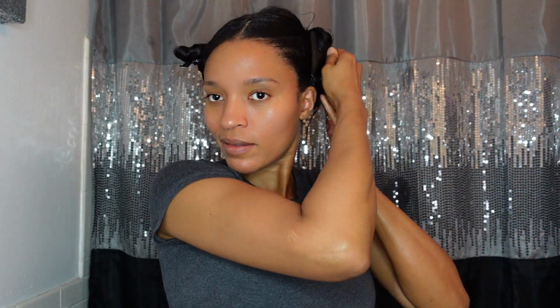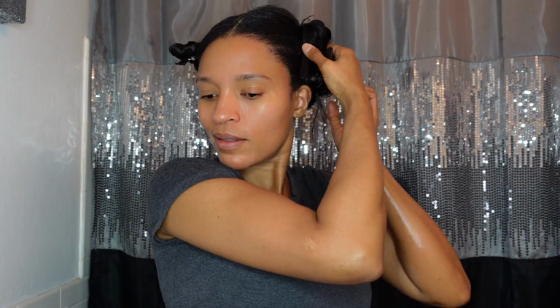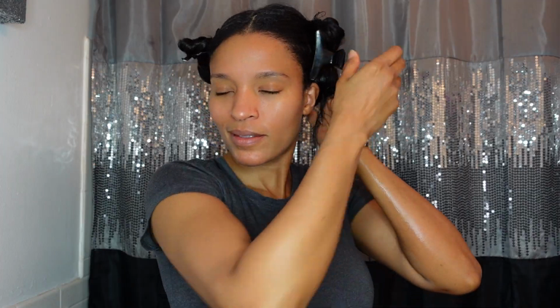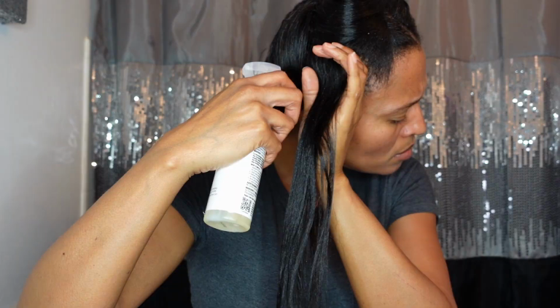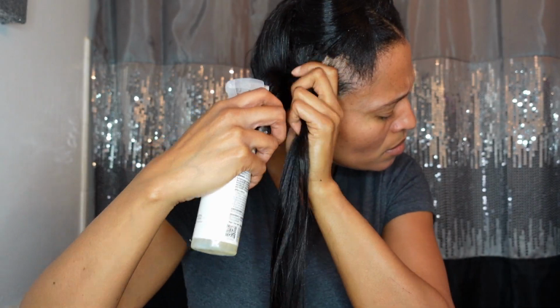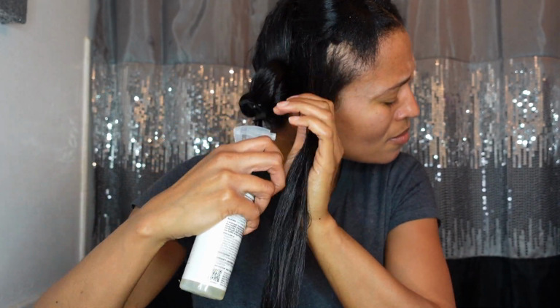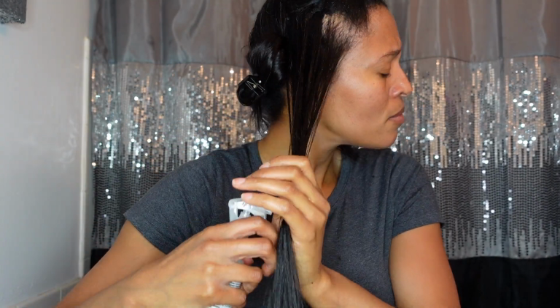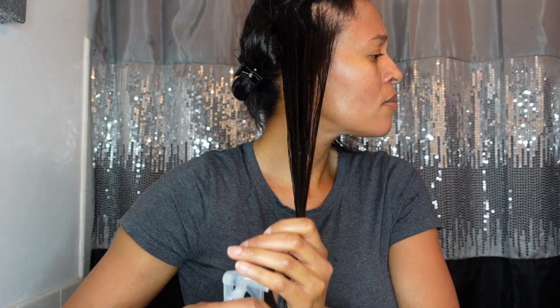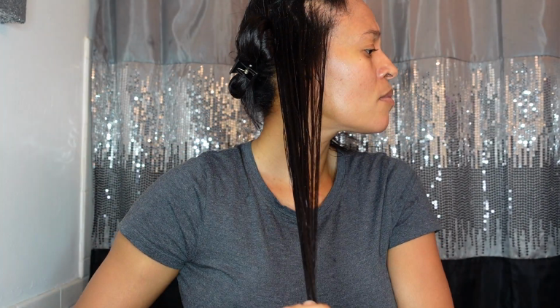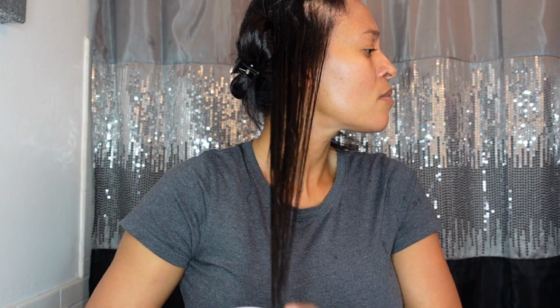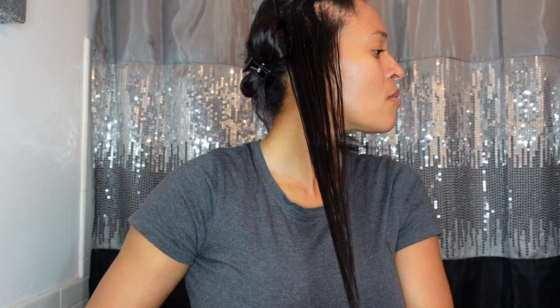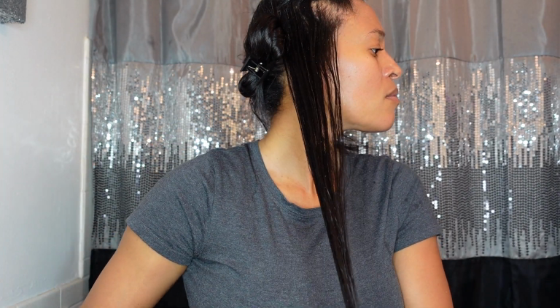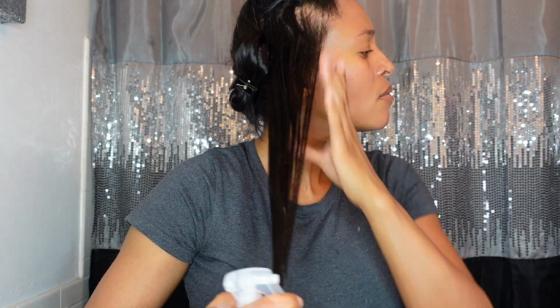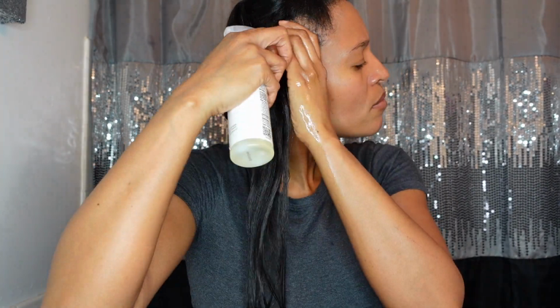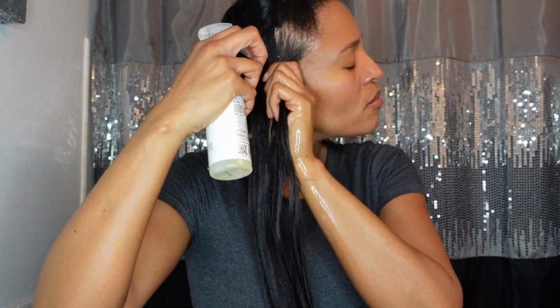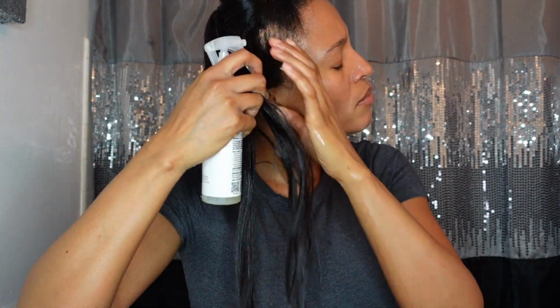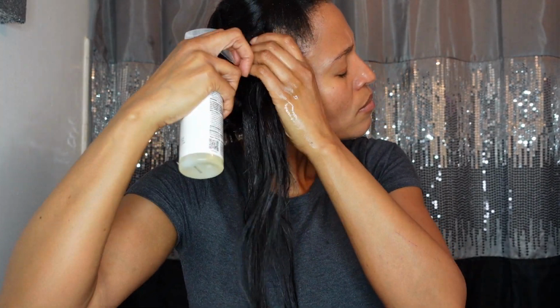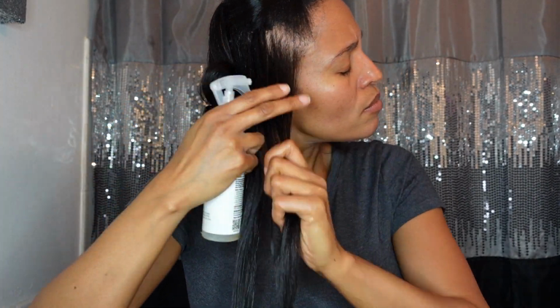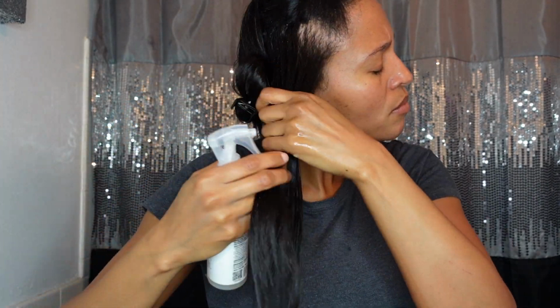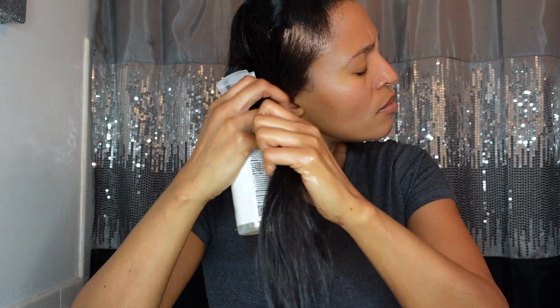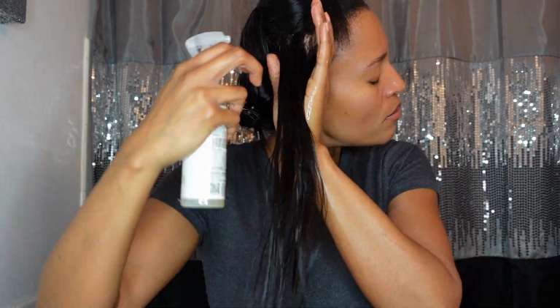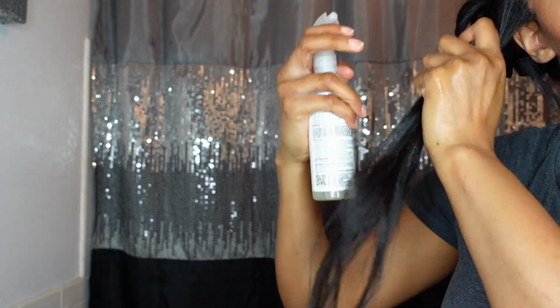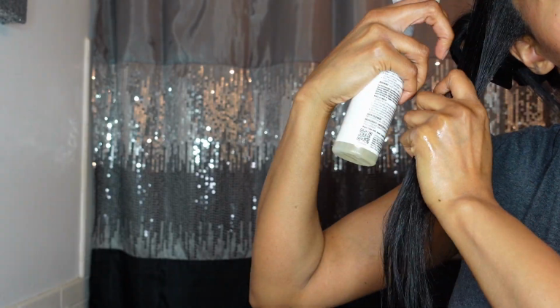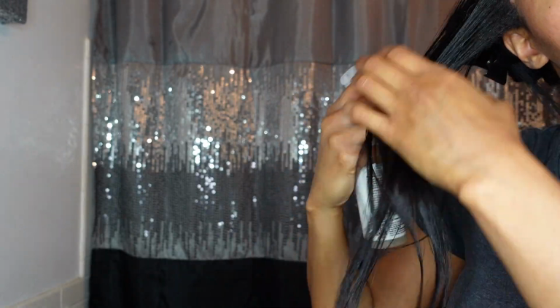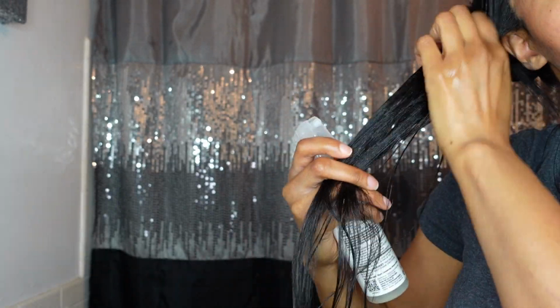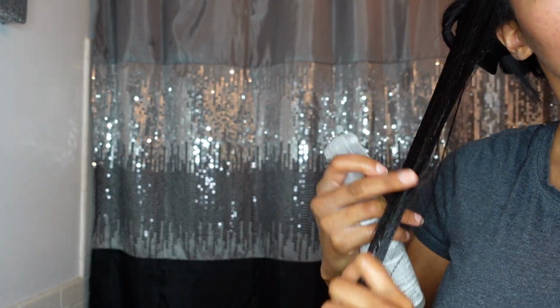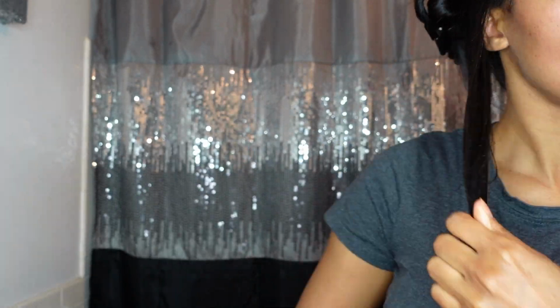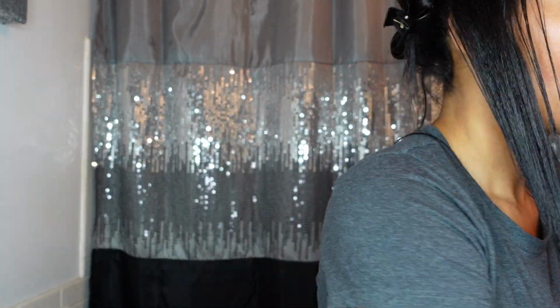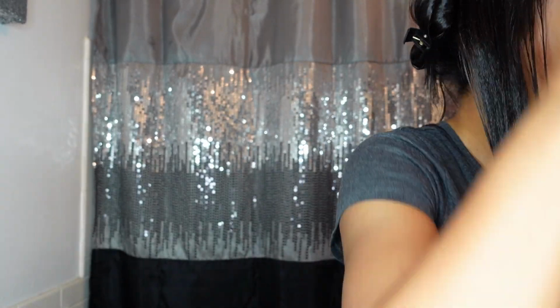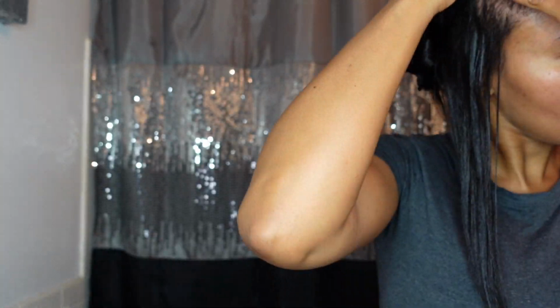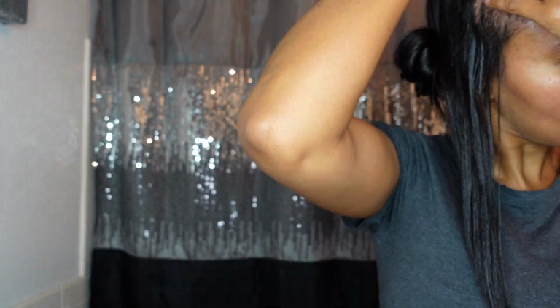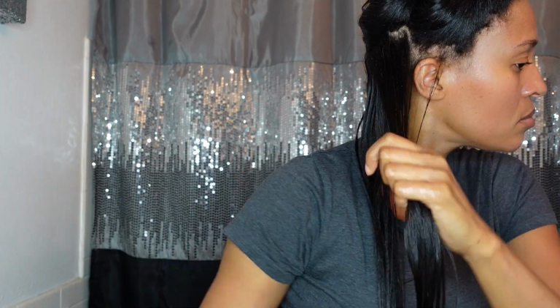So I'm just going in and applying this all throughout my hair, trying to make sure that it gets damp.